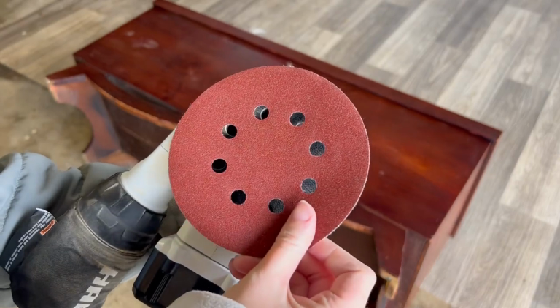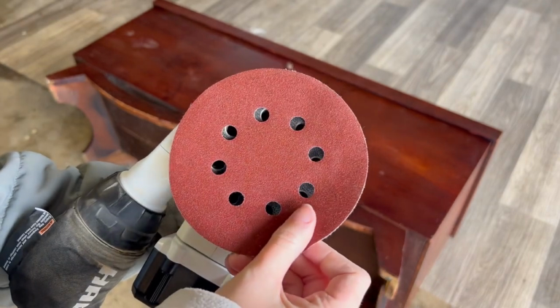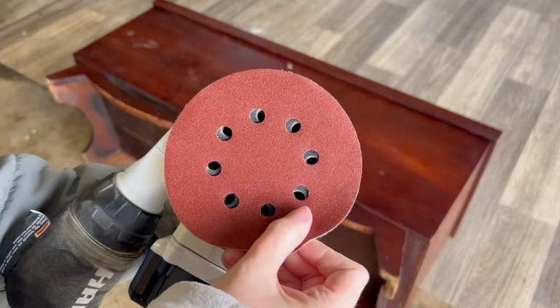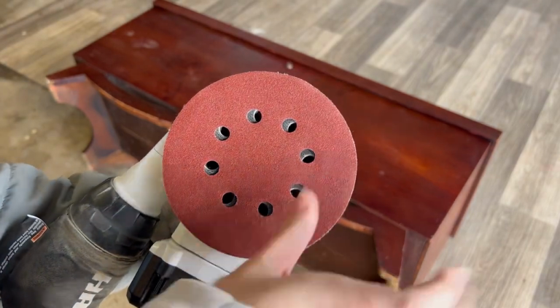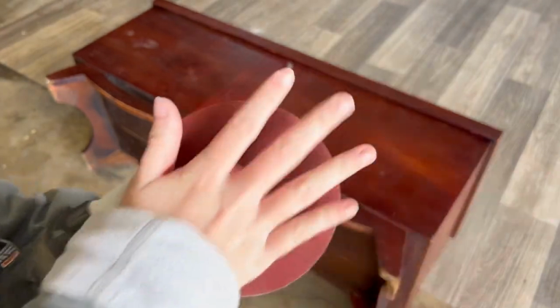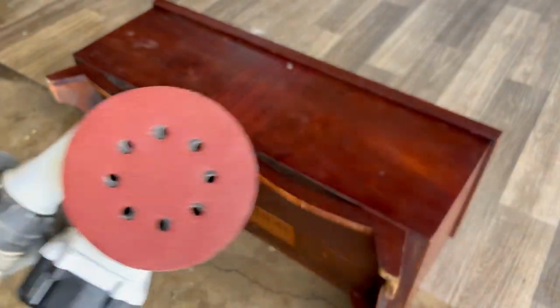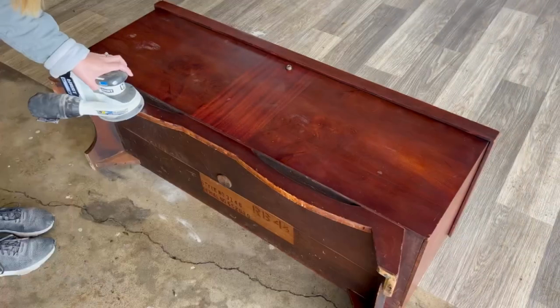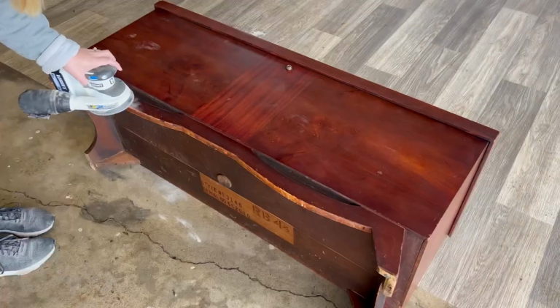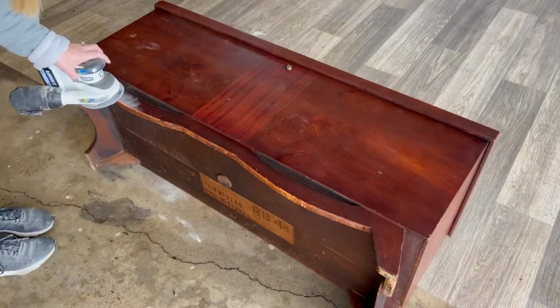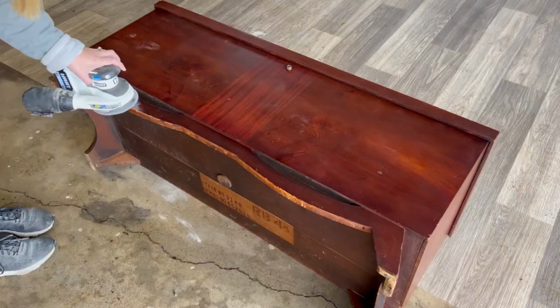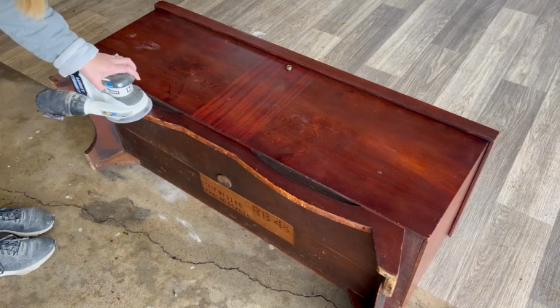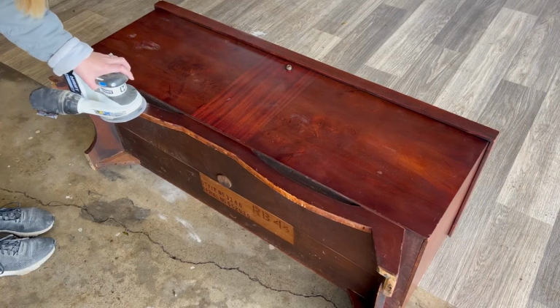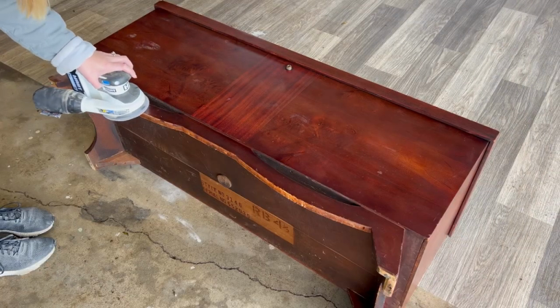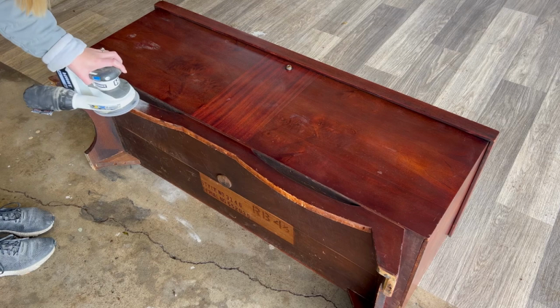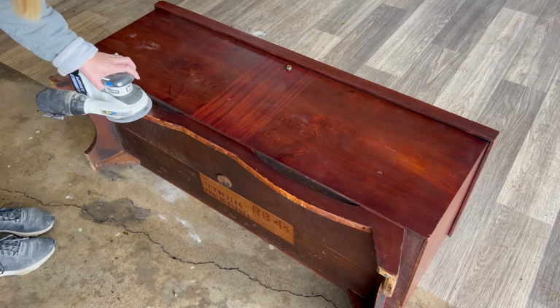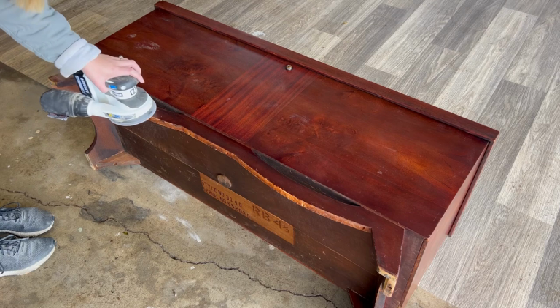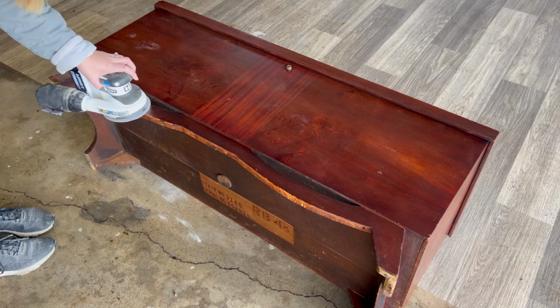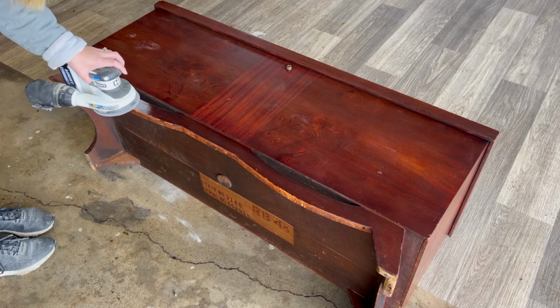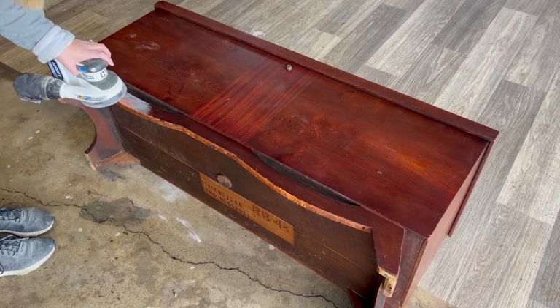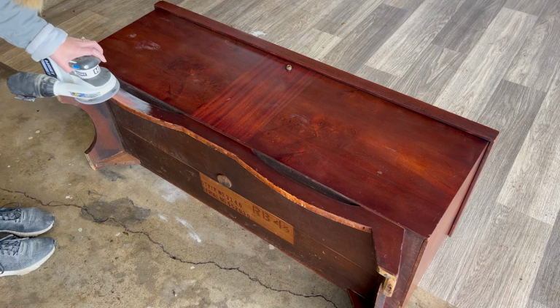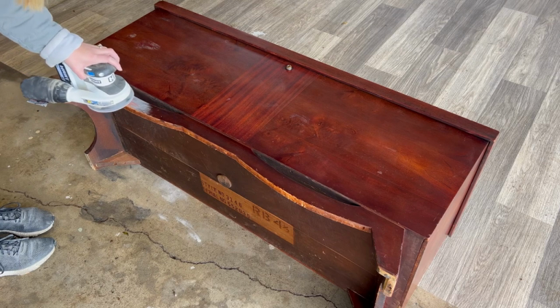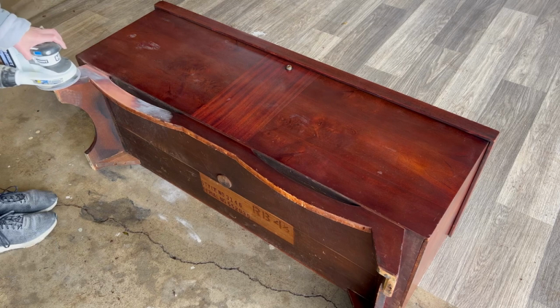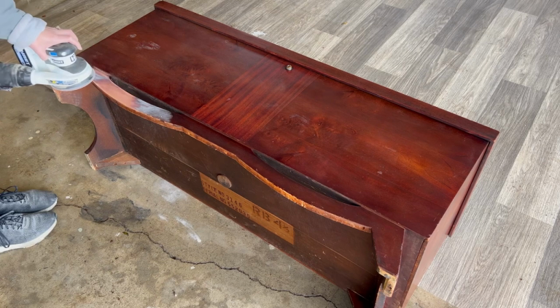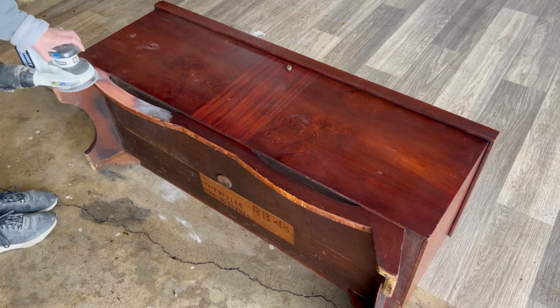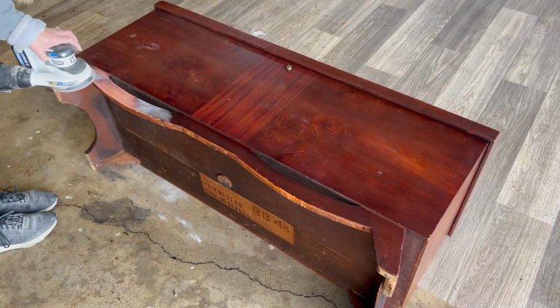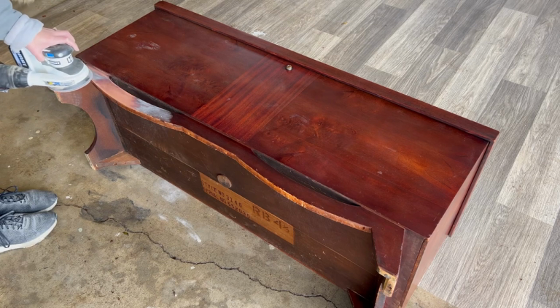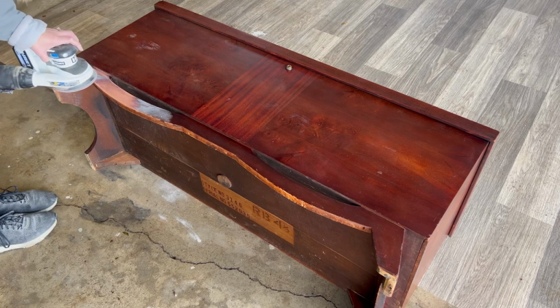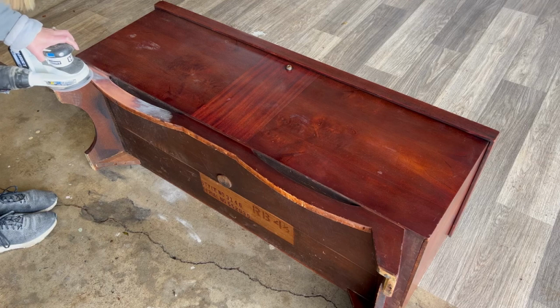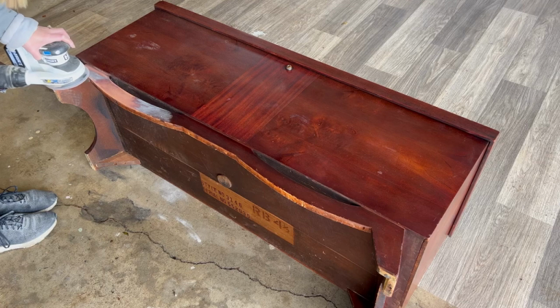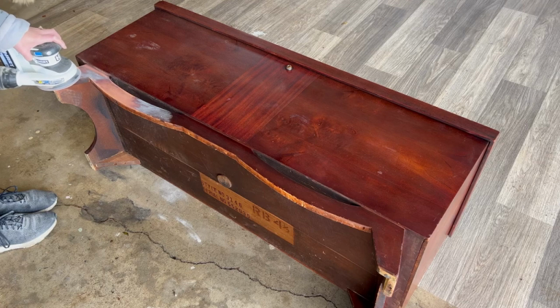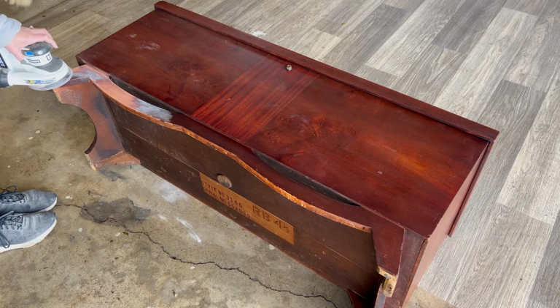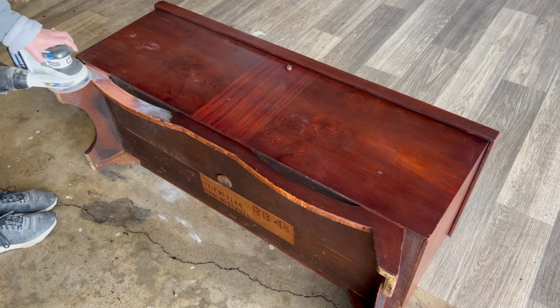I knew when I picked this piece up I was going to paint the majority of it but leave the legs stained. I absolutely love the style of this base but I don't like the red color, so I'll be changing the stain color. I'm sanding using a 120 grit on my orbital sander.